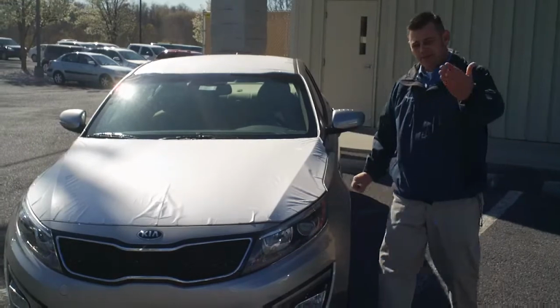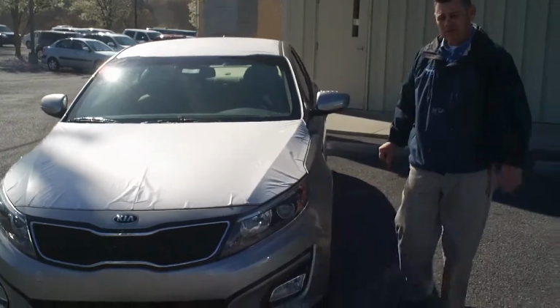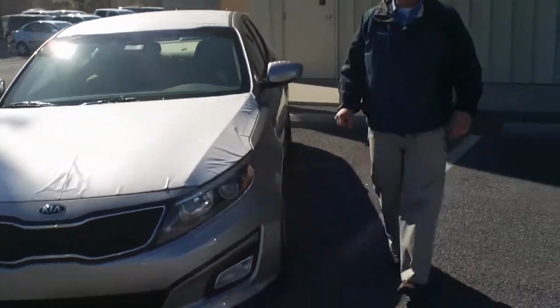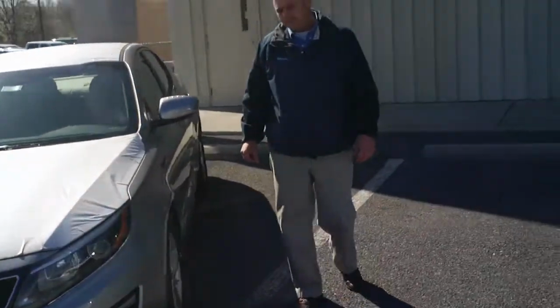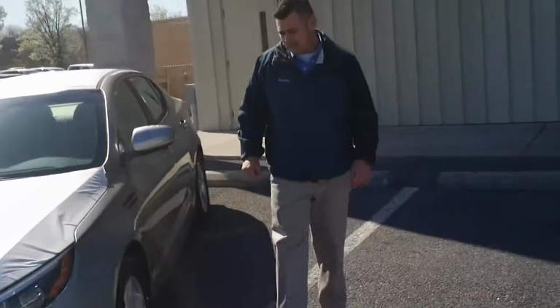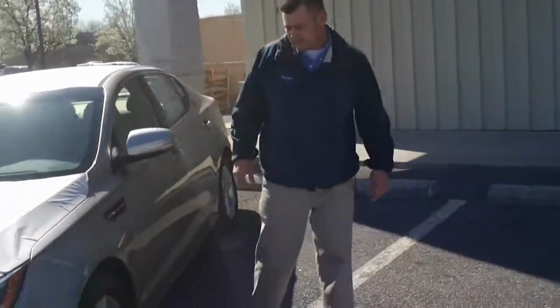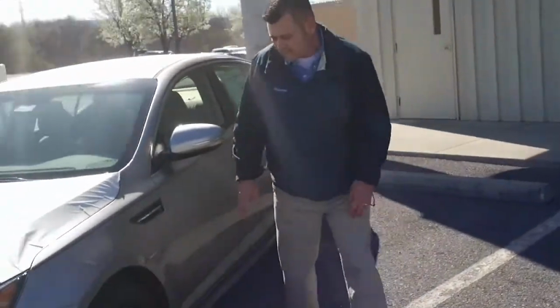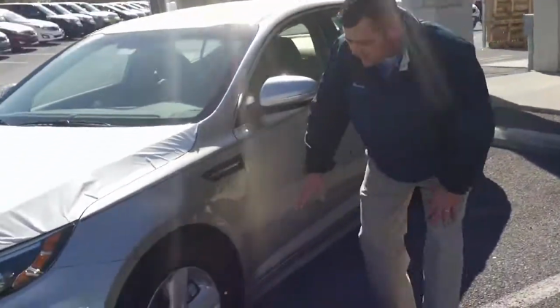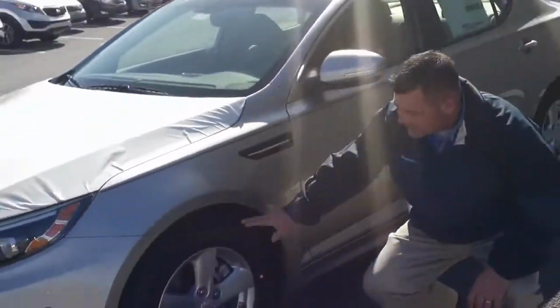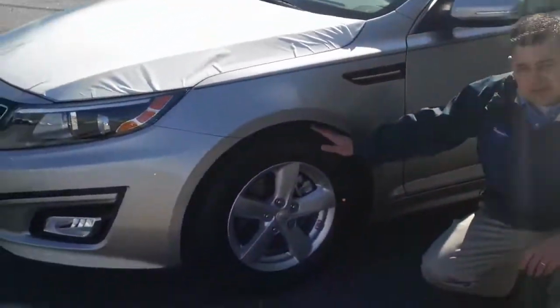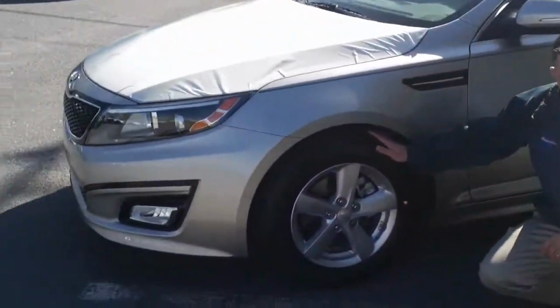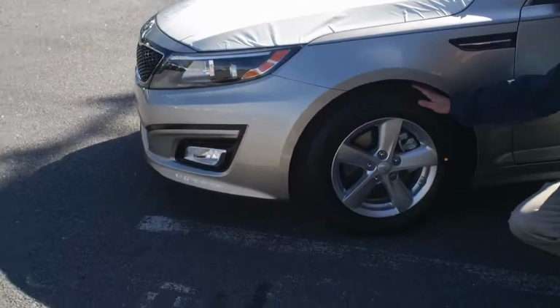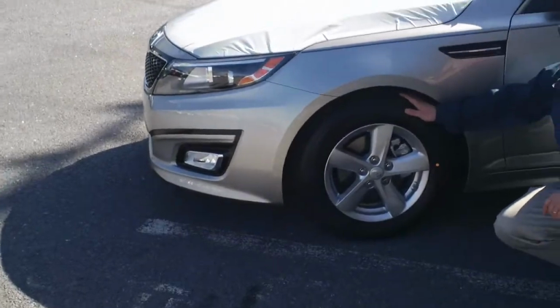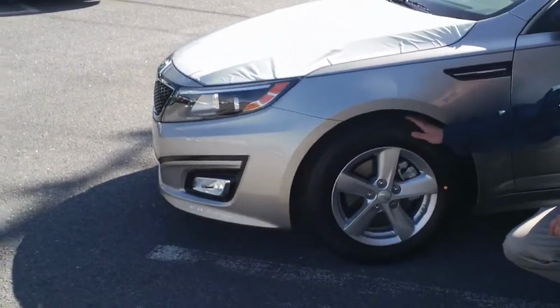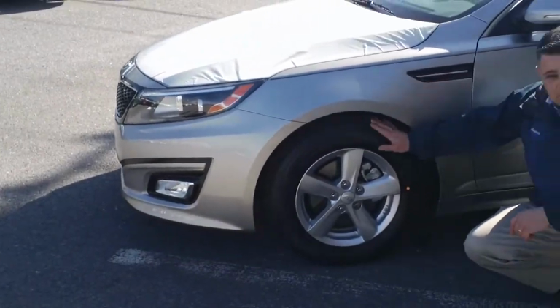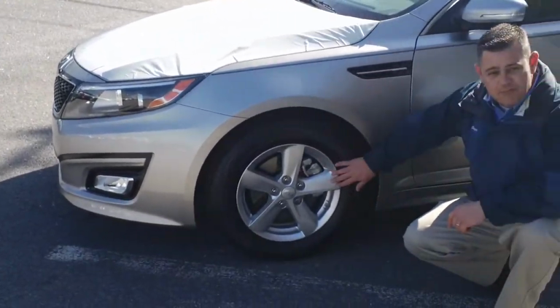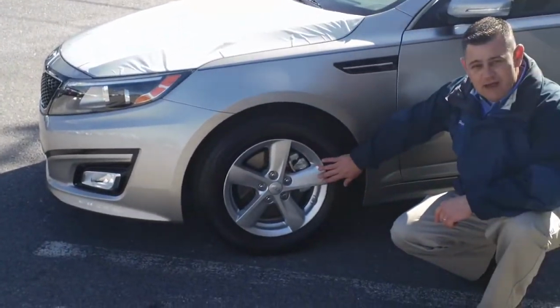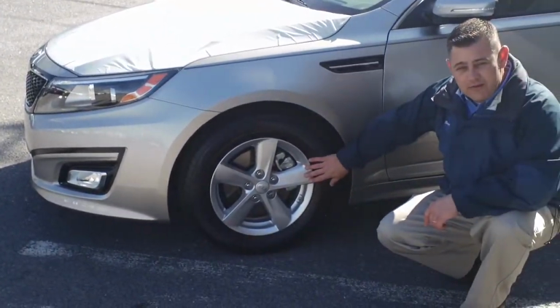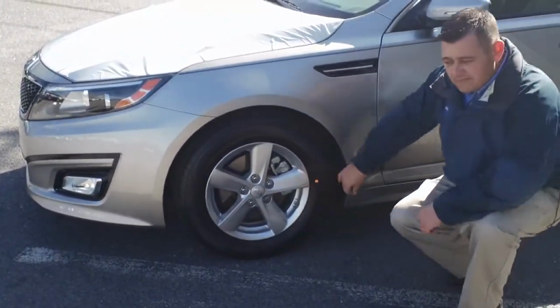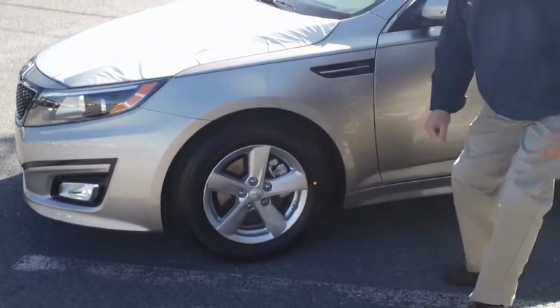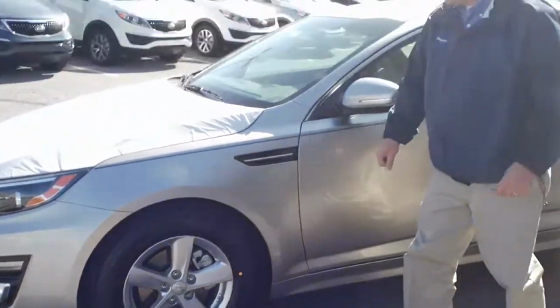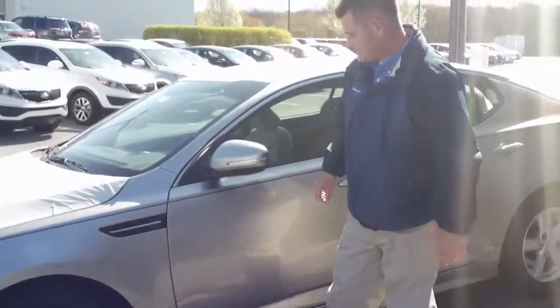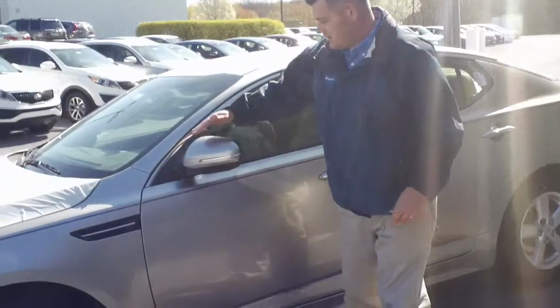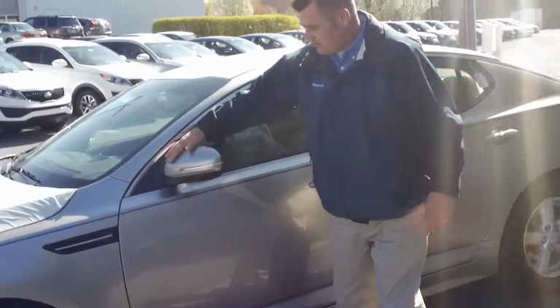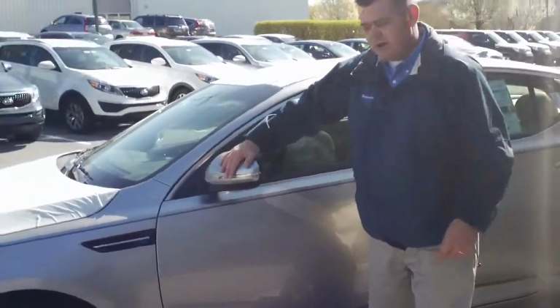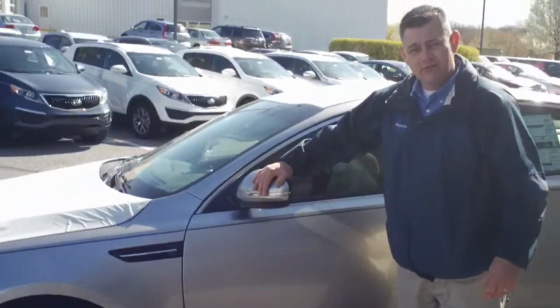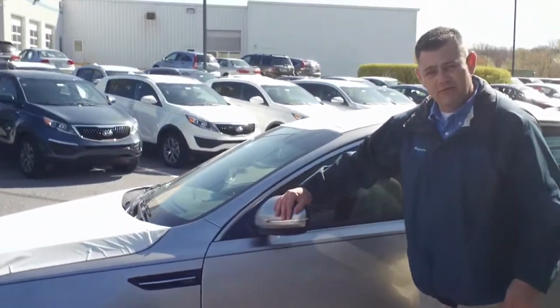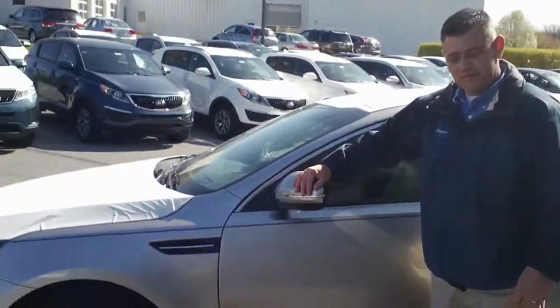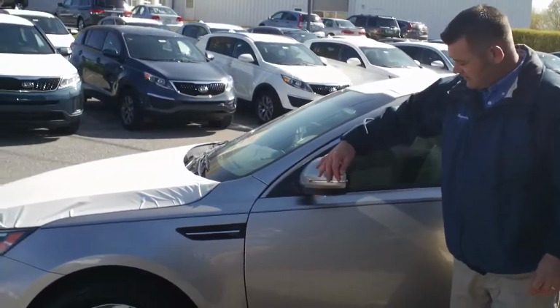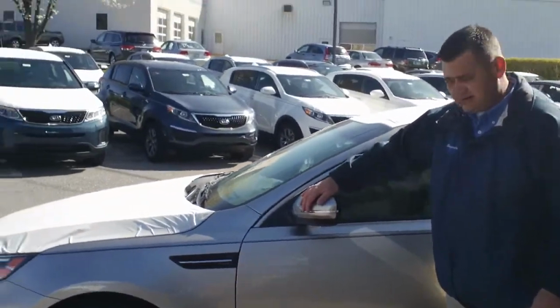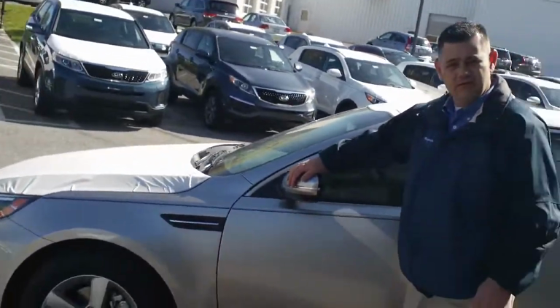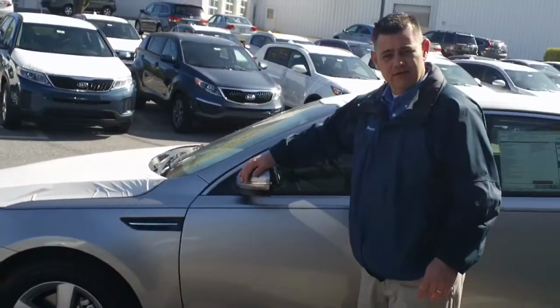Come on around with me. As you can see, the vehicle comes equipped with 16-inch tires with a sport alloy wheel. On both of your mirrors, you'll notice you have your integrated LED turn signals.